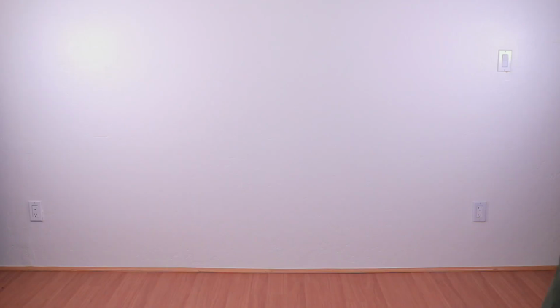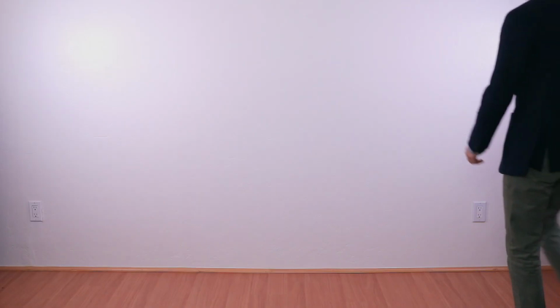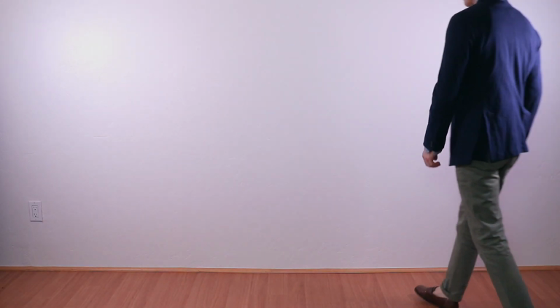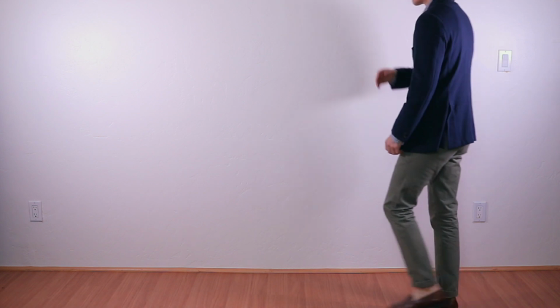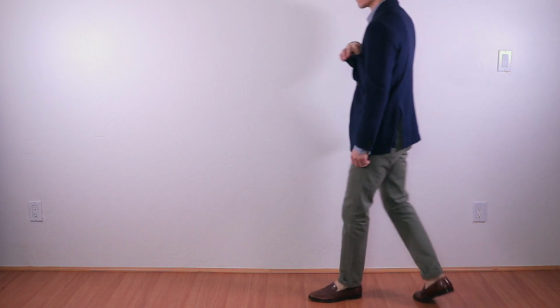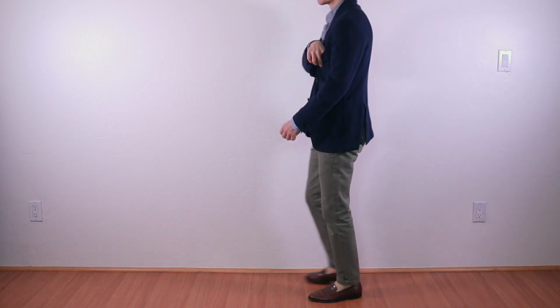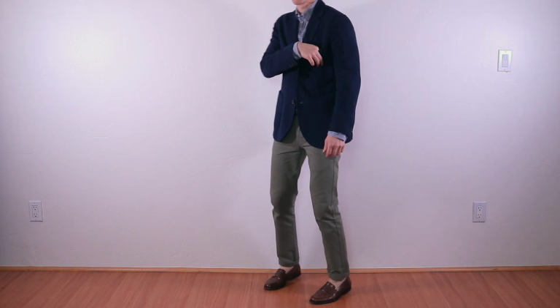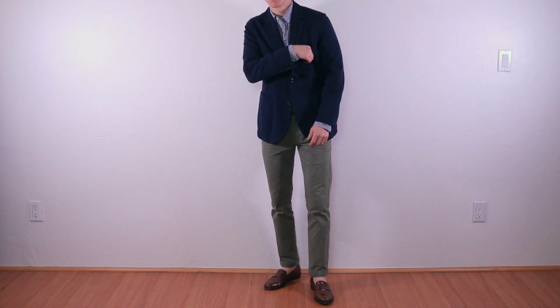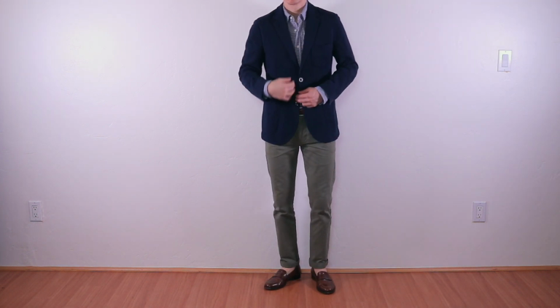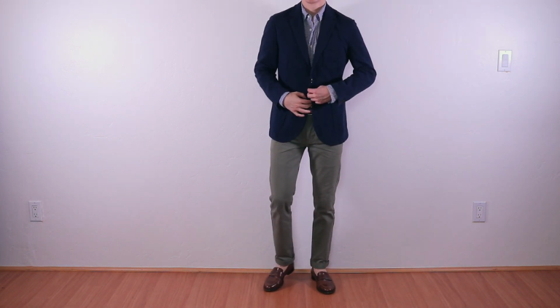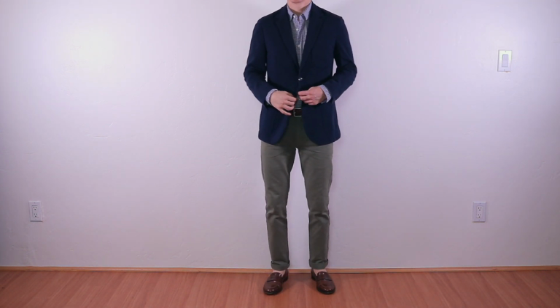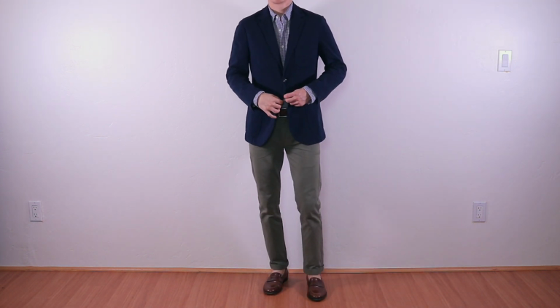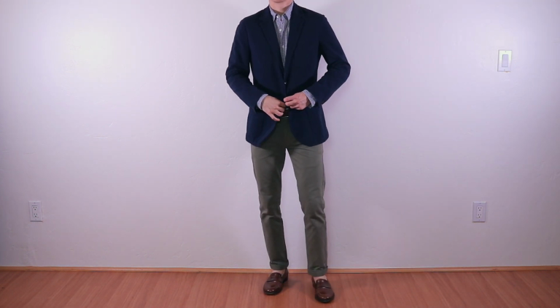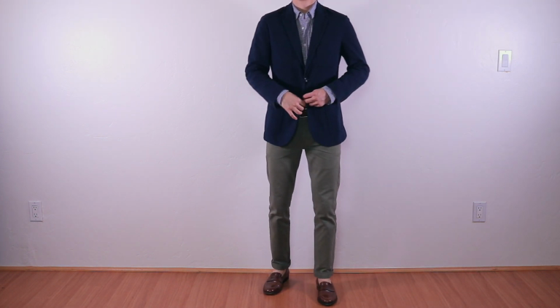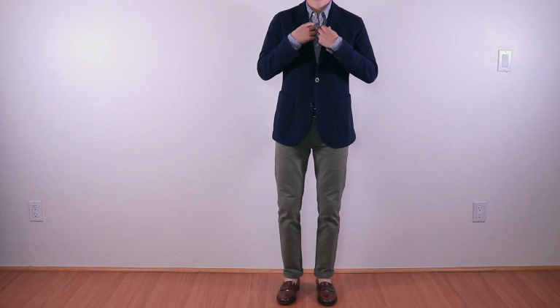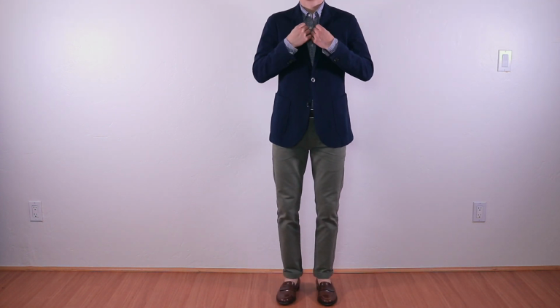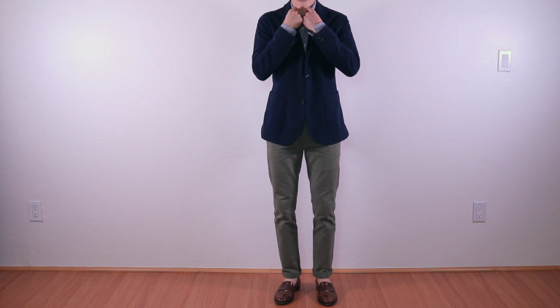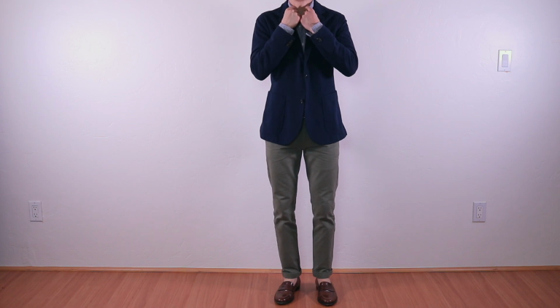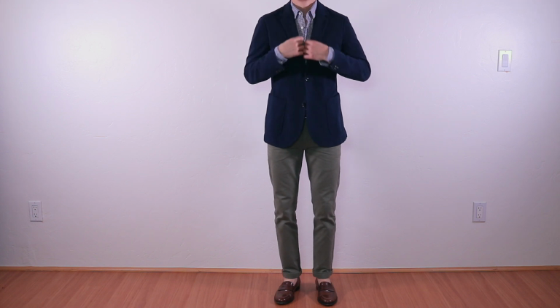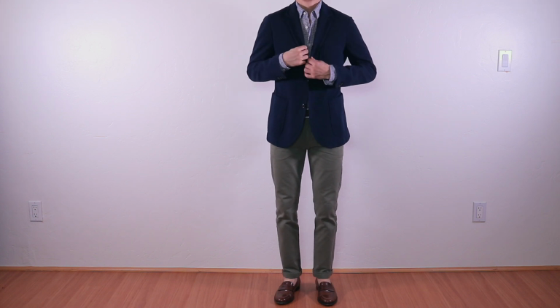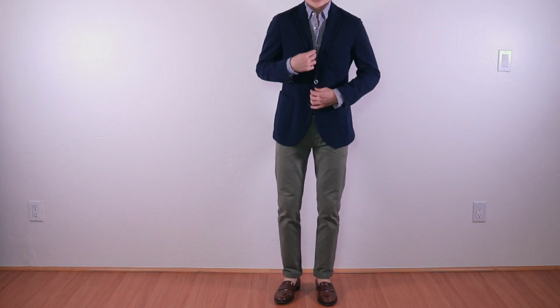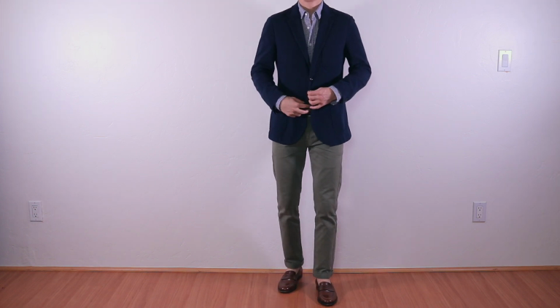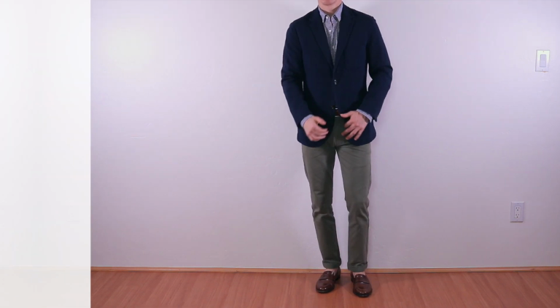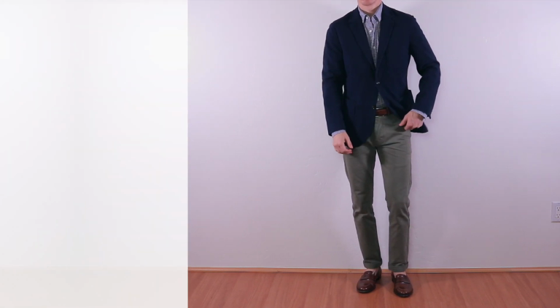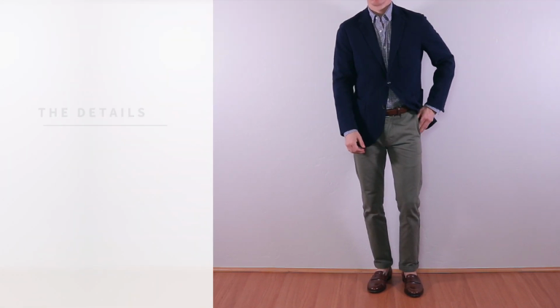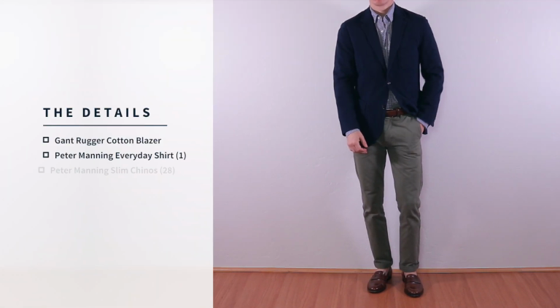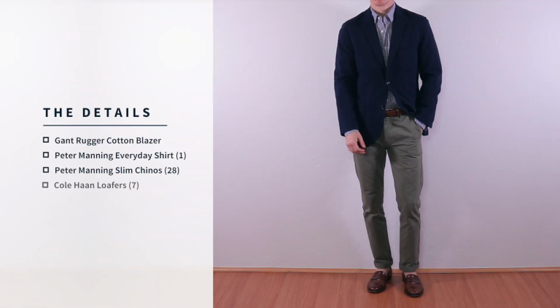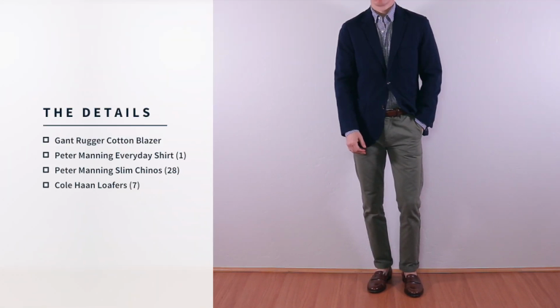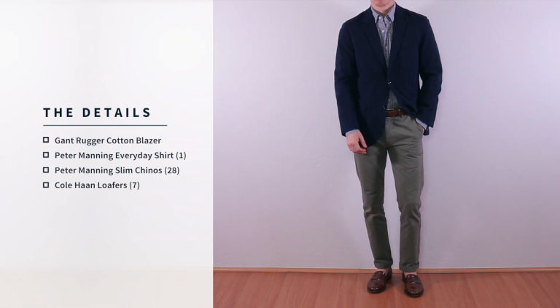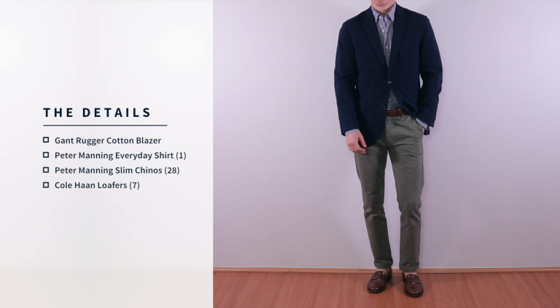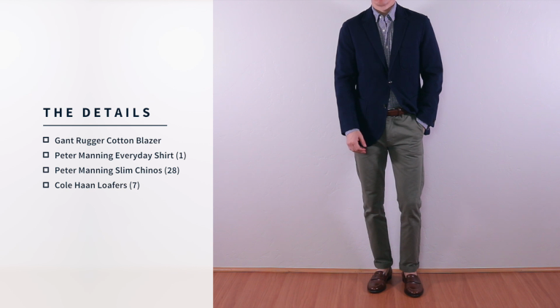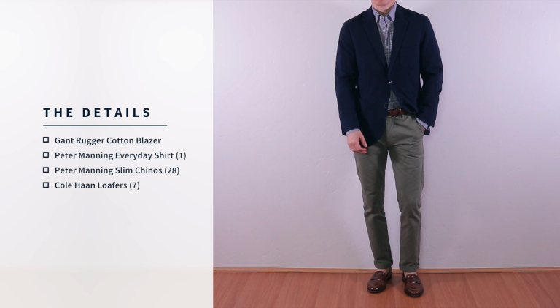If you want to dress things up a bit, swap the polo for a tucked-in button-up shirt, the sneakers for loafers, and throw on a casual unstructured blazer — the kind of blazer that feels more like a thick cardigan than a suit jacket.